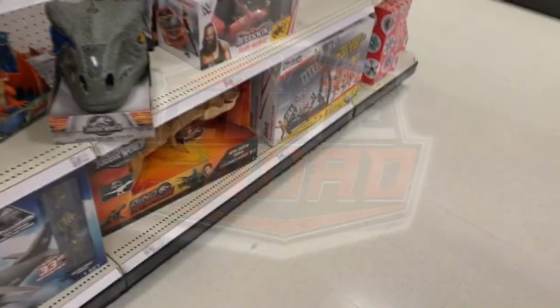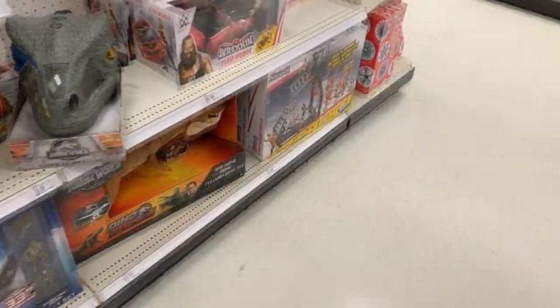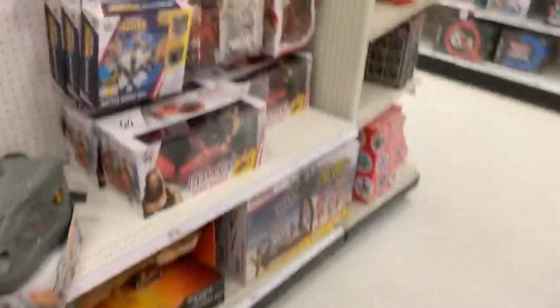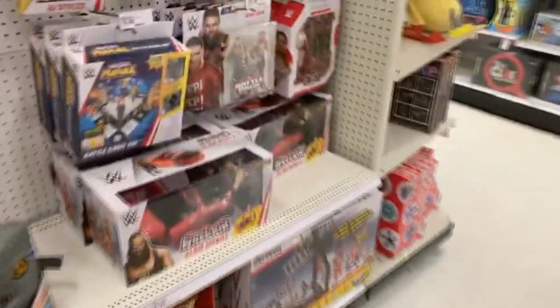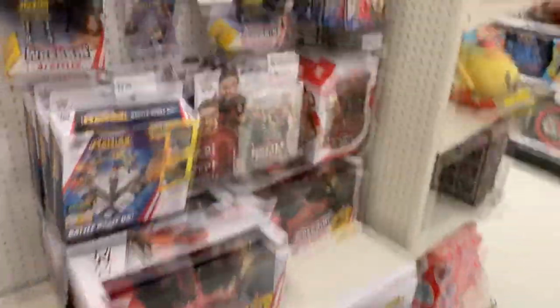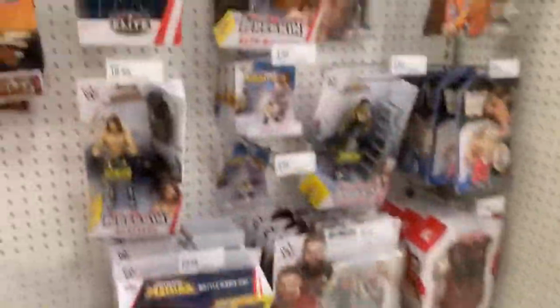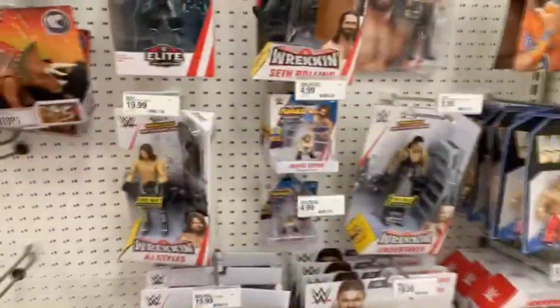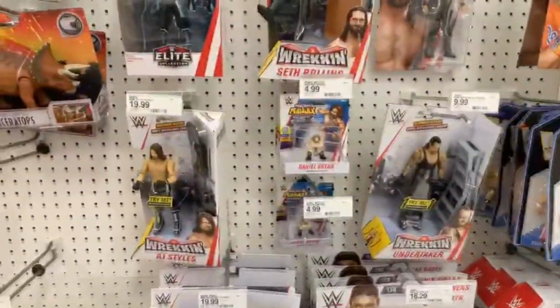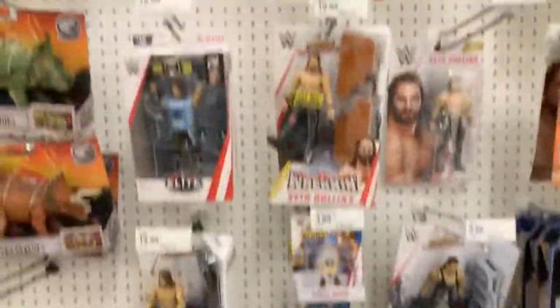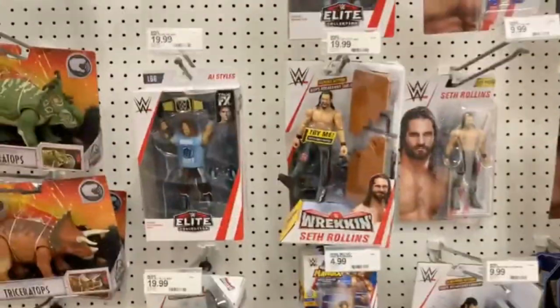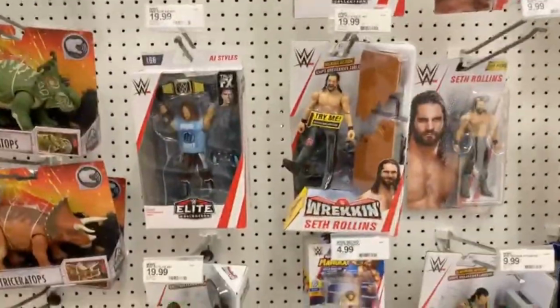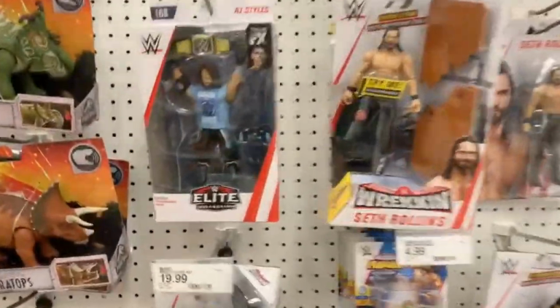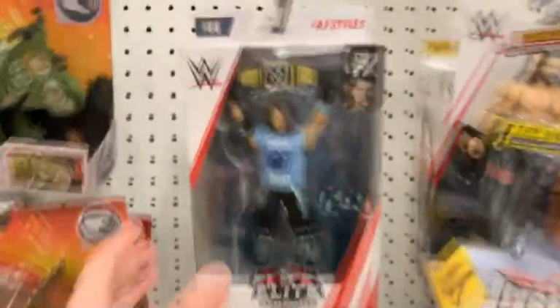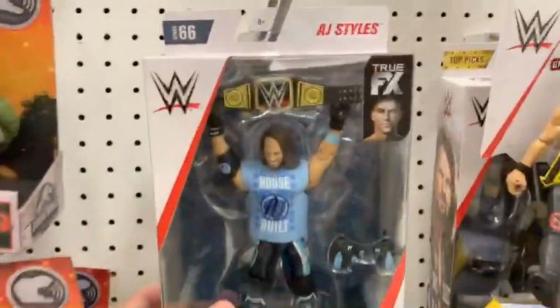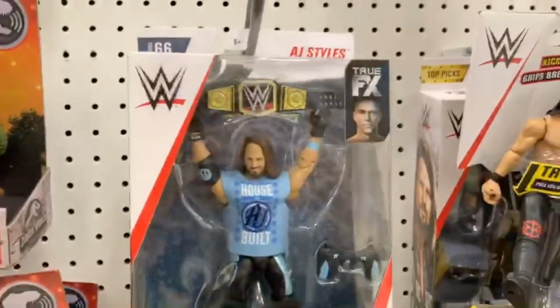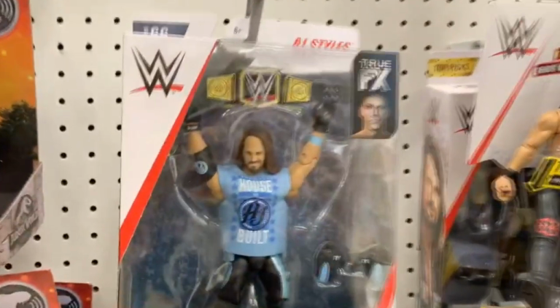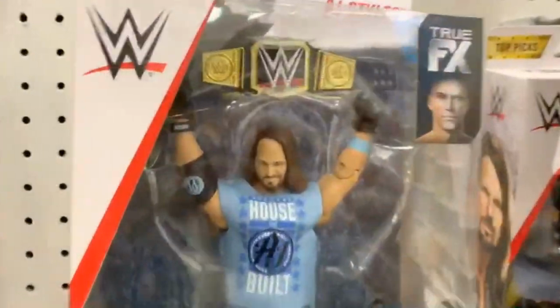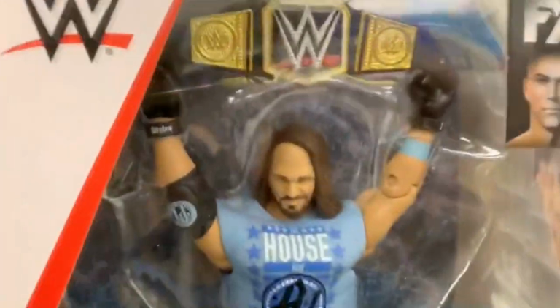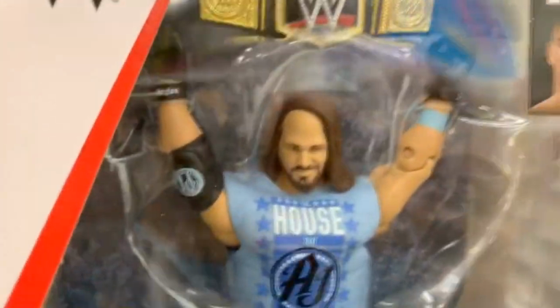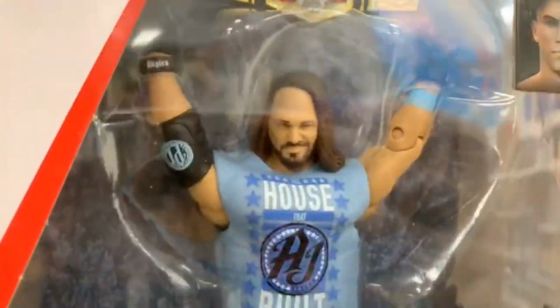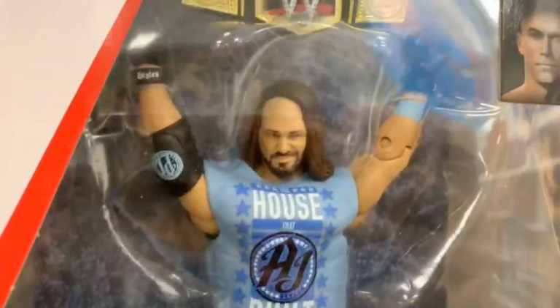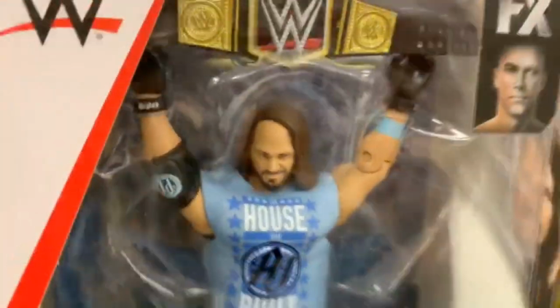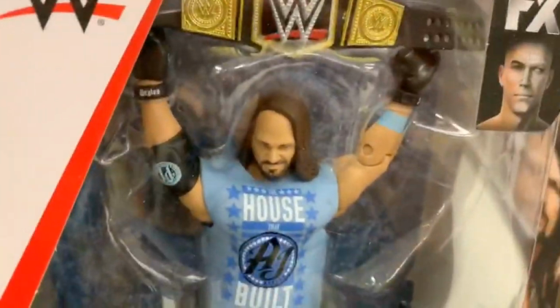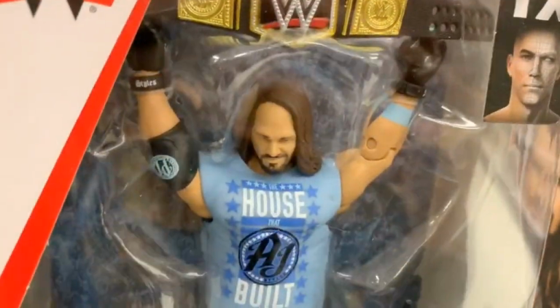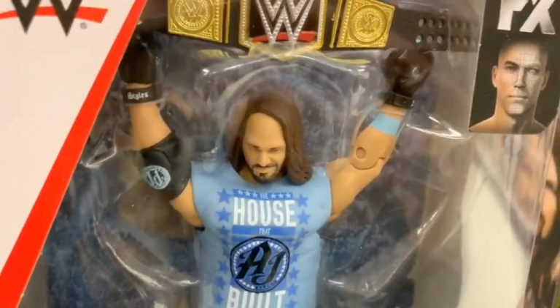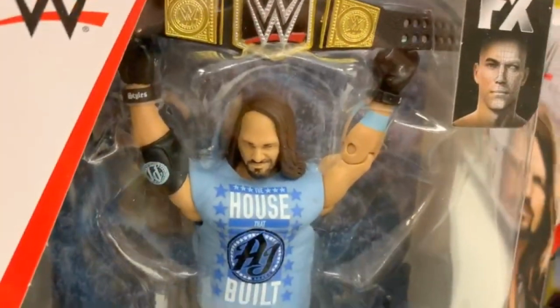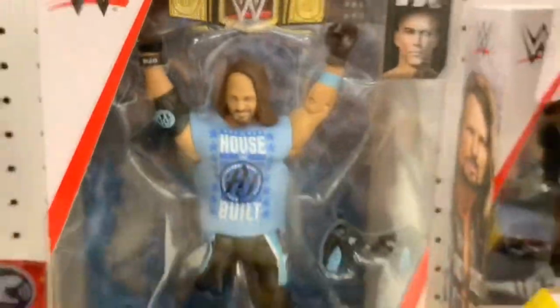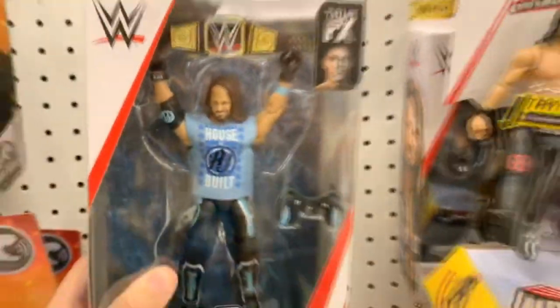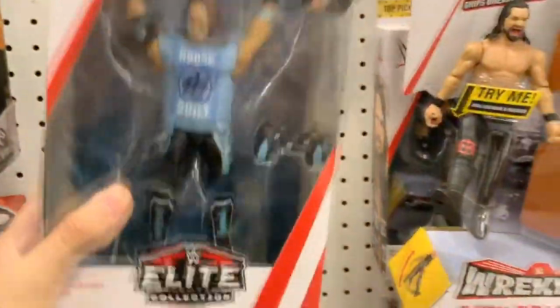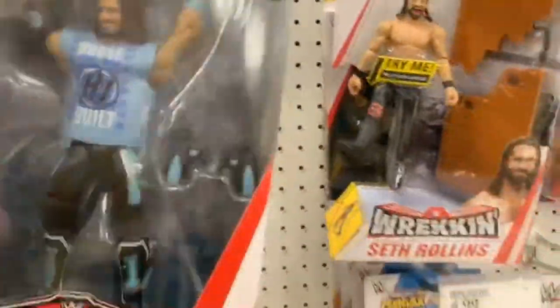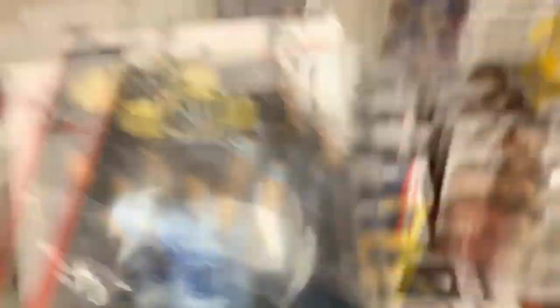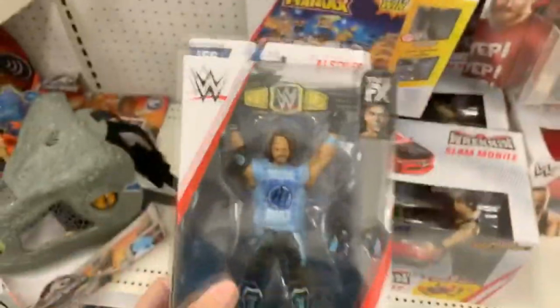What is it everybody, welcome back to another video. We're going on a toy hunt today guys. What in the blue hell is this? What the hell is this? Look at his head, oh my god.